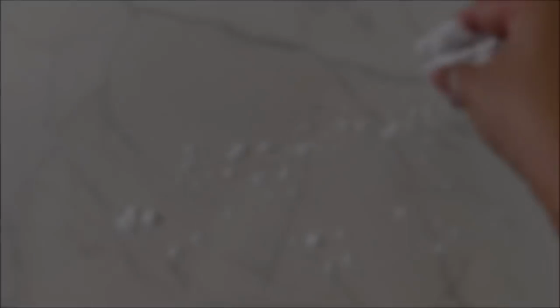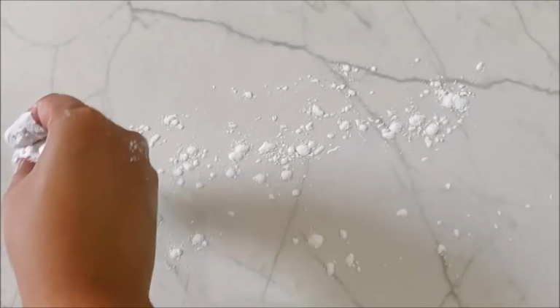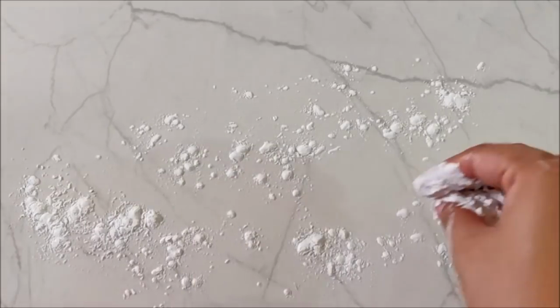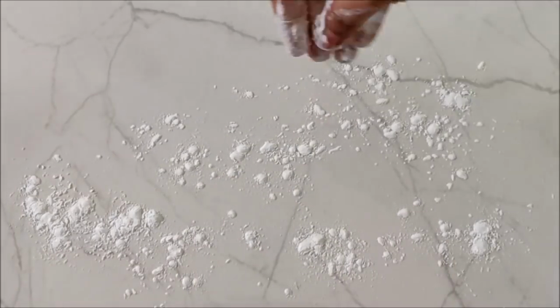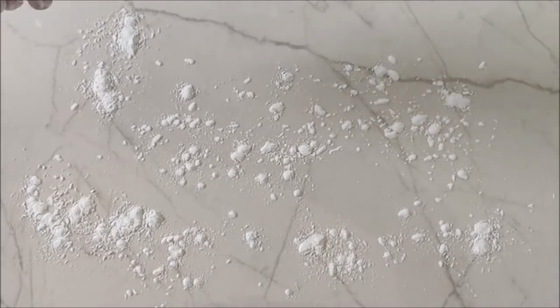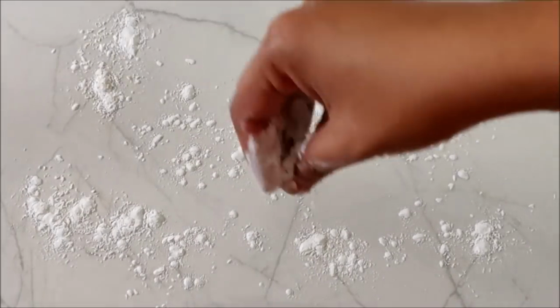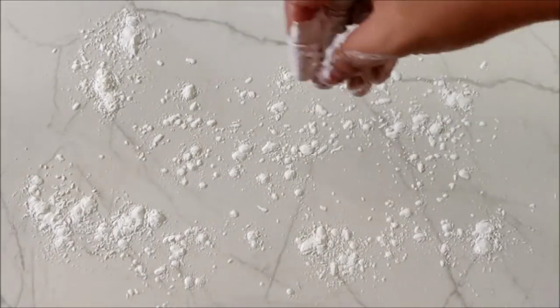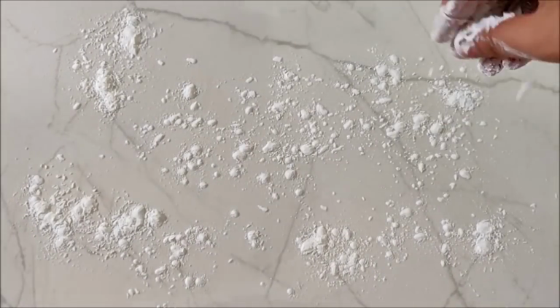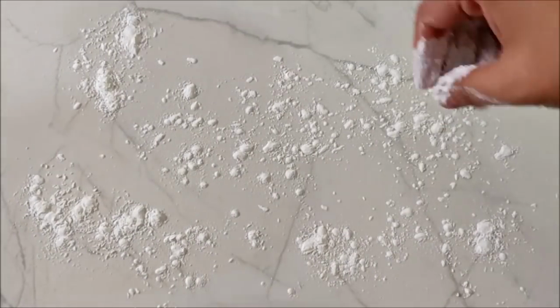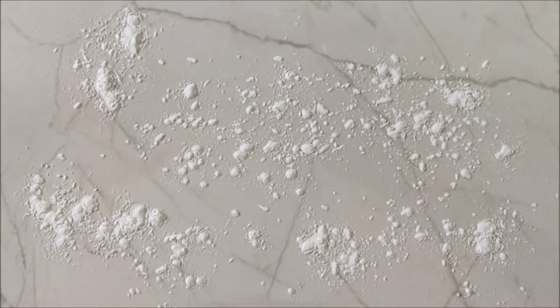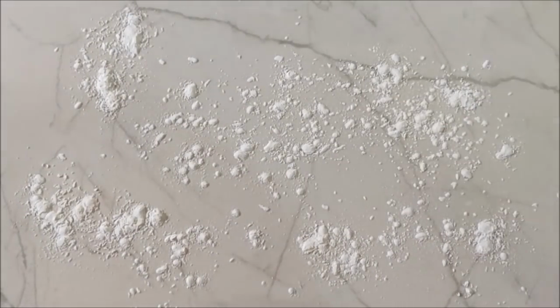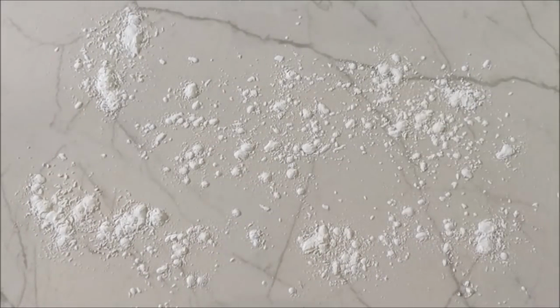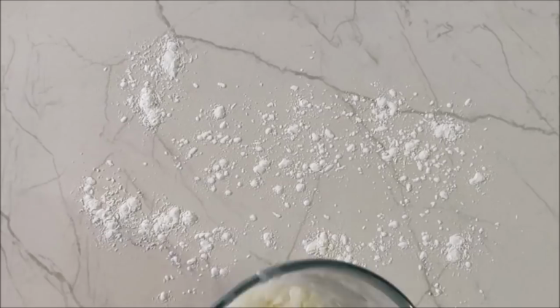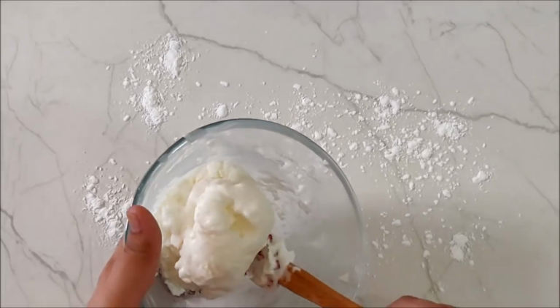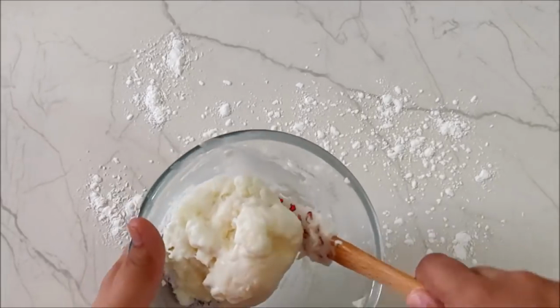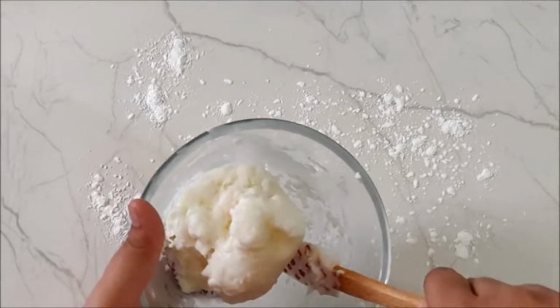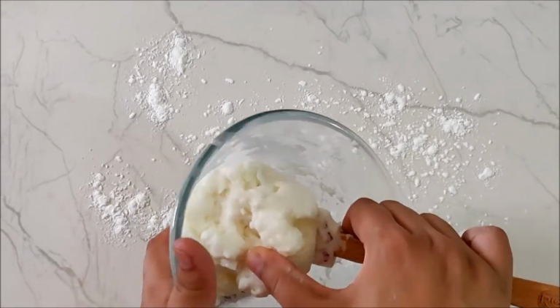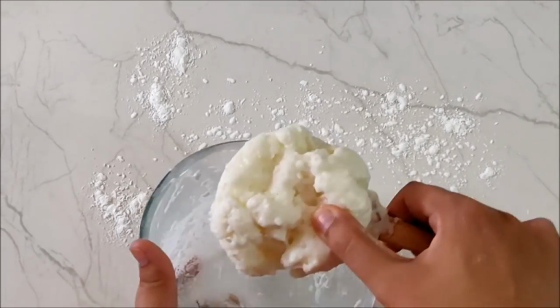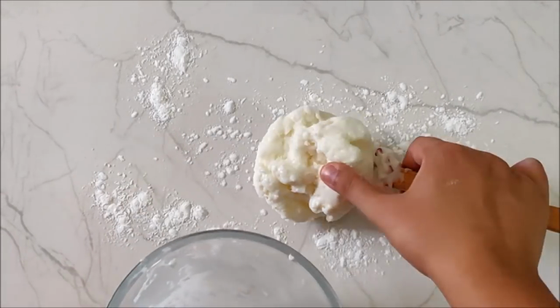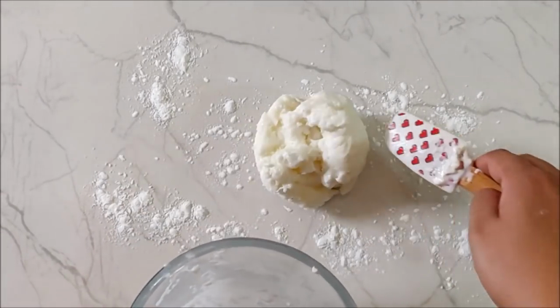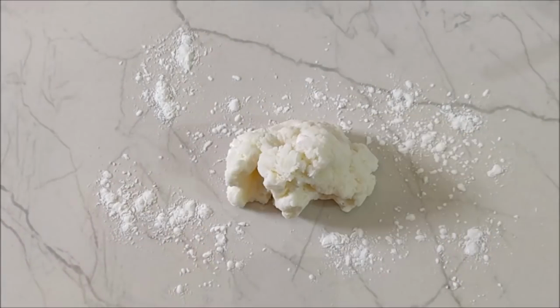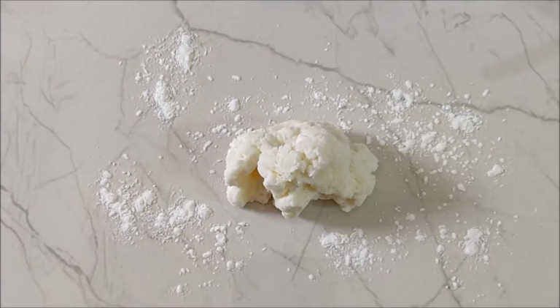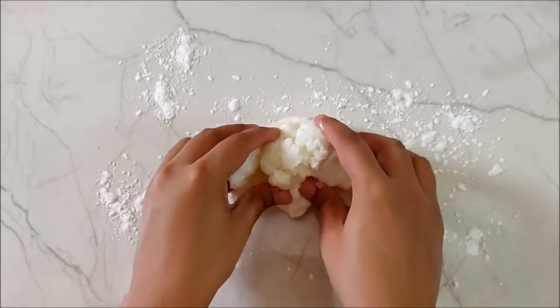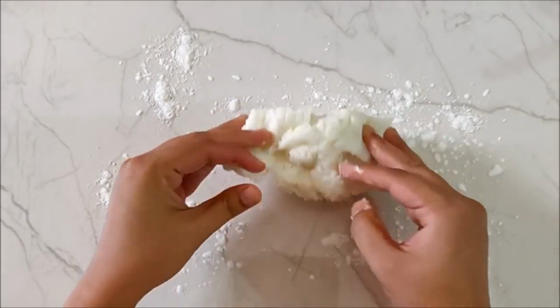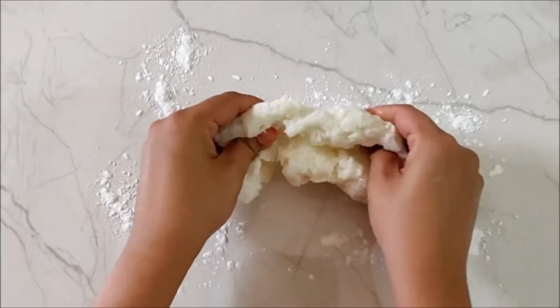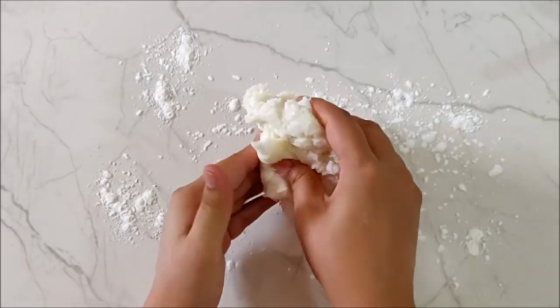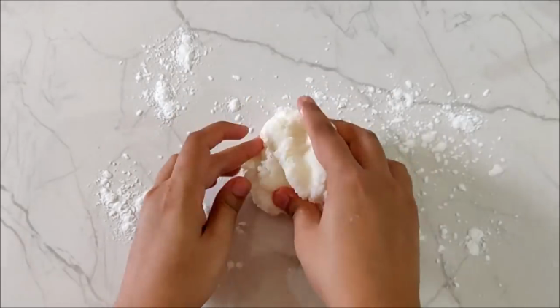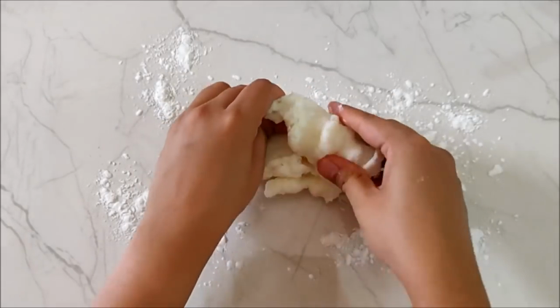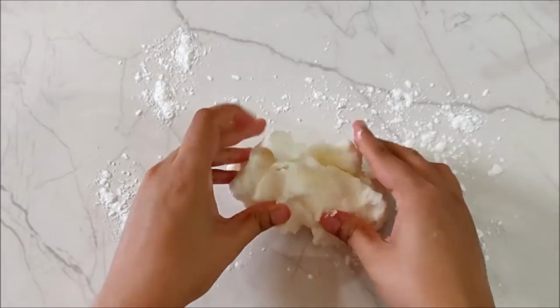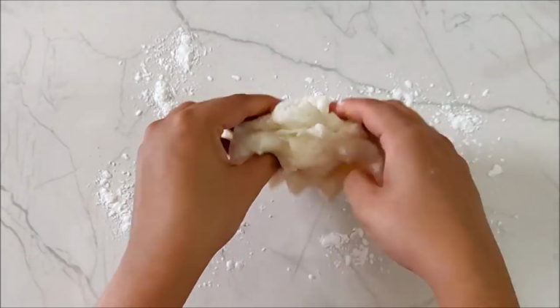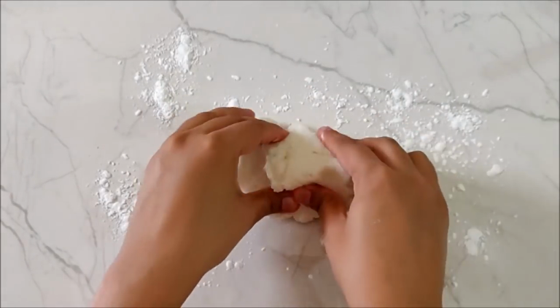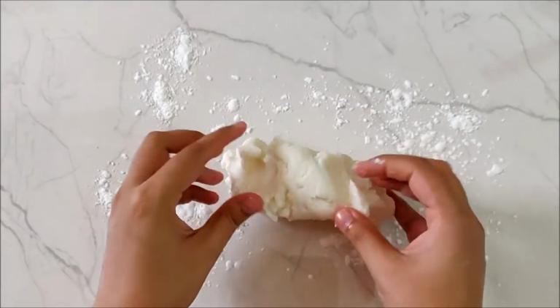Now sprinkle some cornstarch on a parchment paper or any other smooth surface. Place the clay dough on it and knead it with your hands until it becomes smooth for moulding. The more you knead, the more flexible it will get.